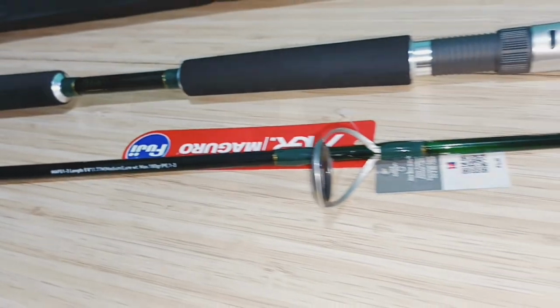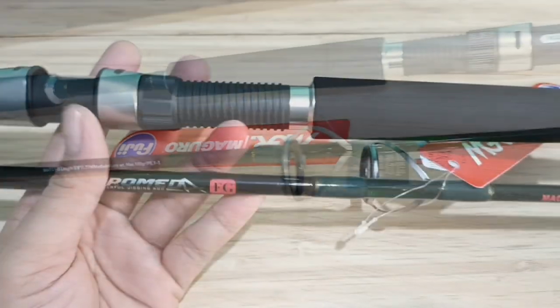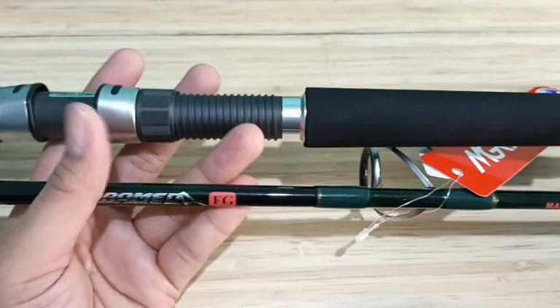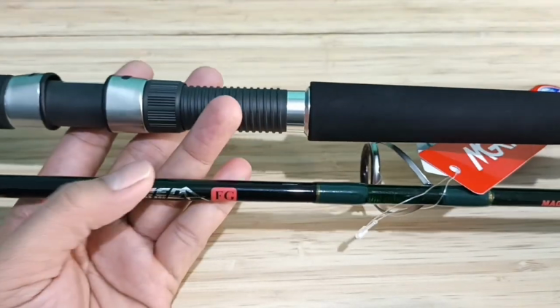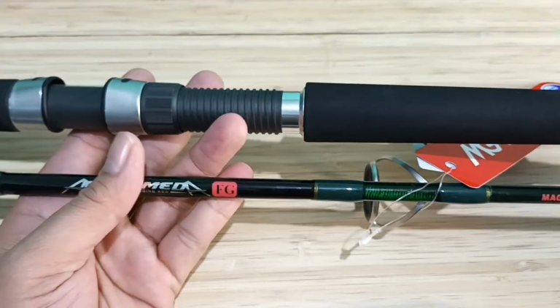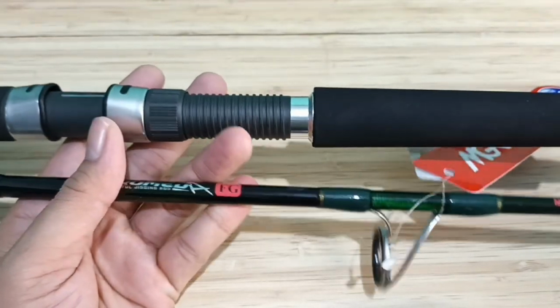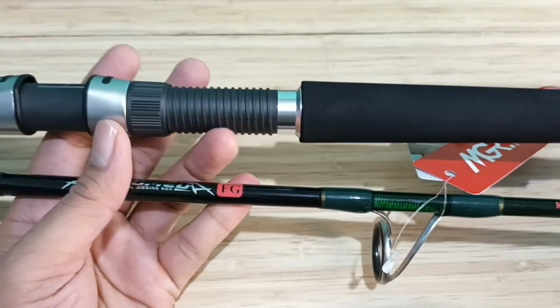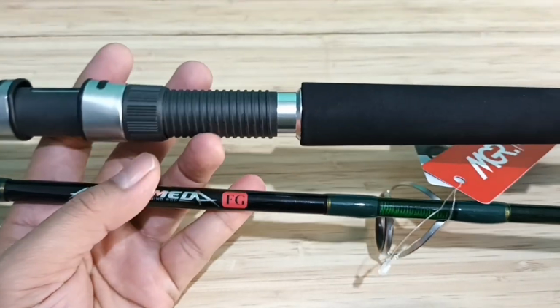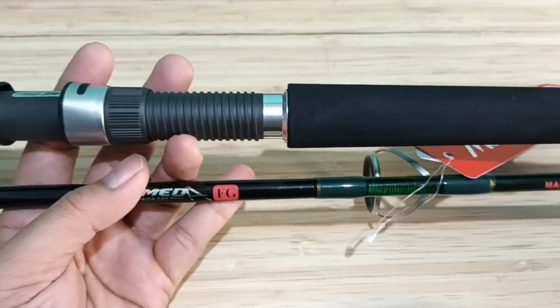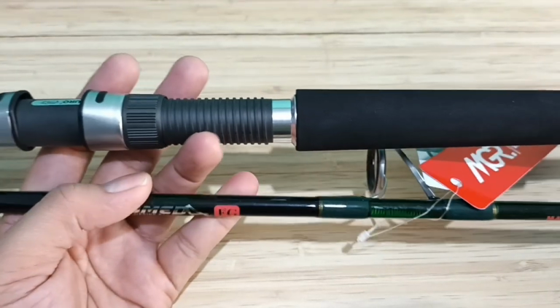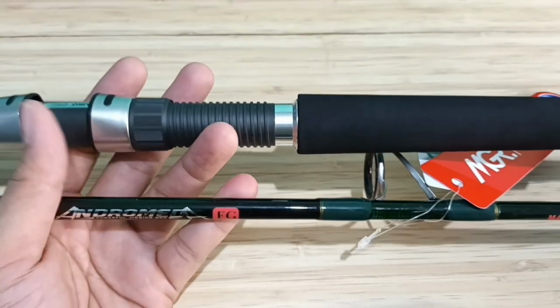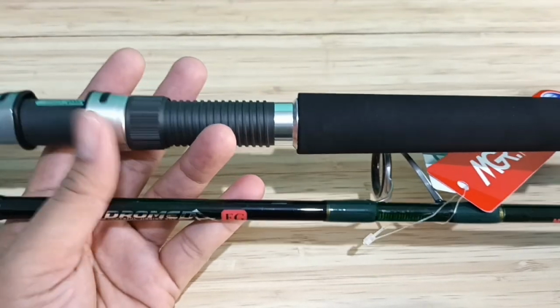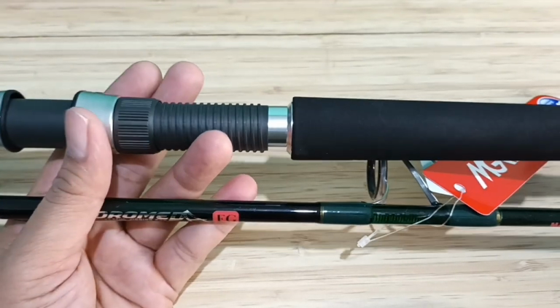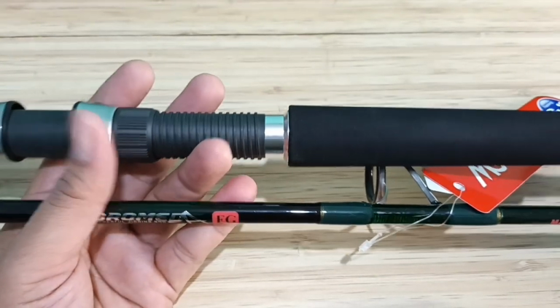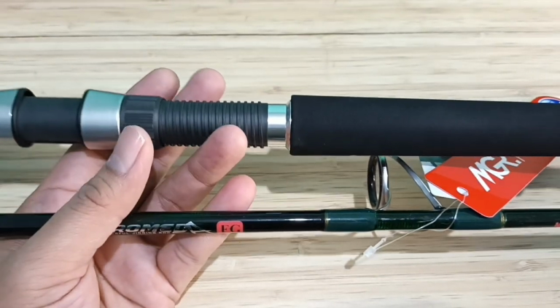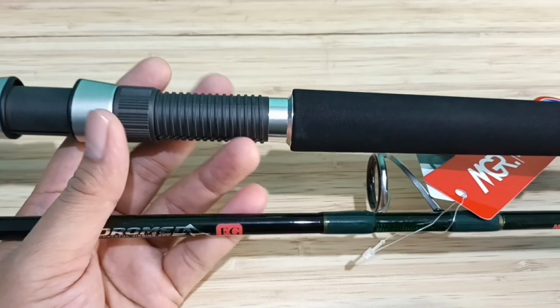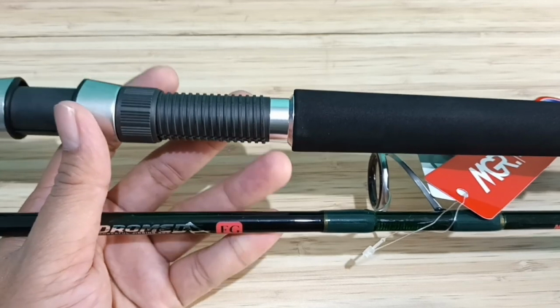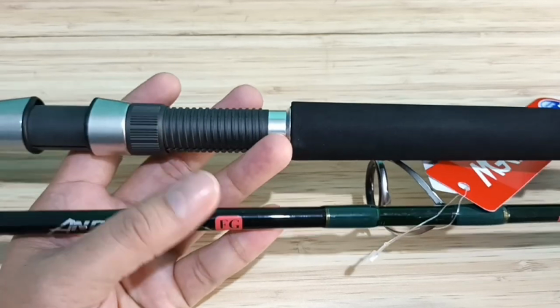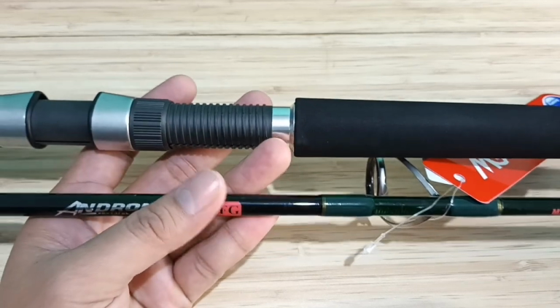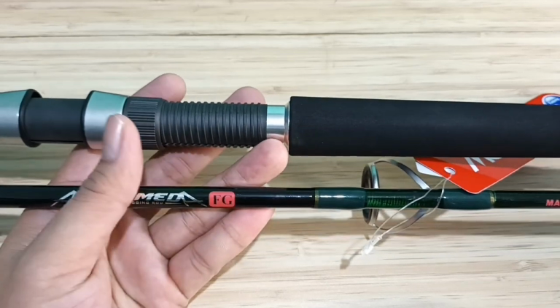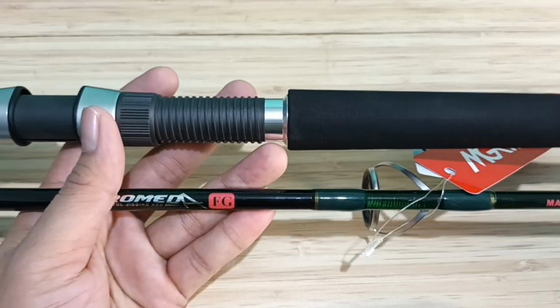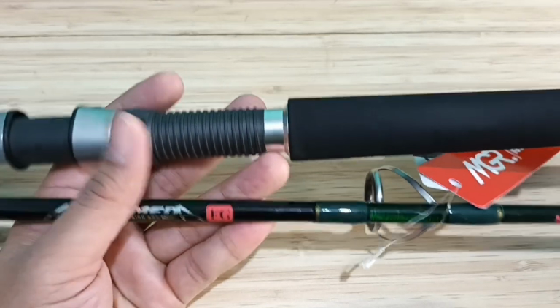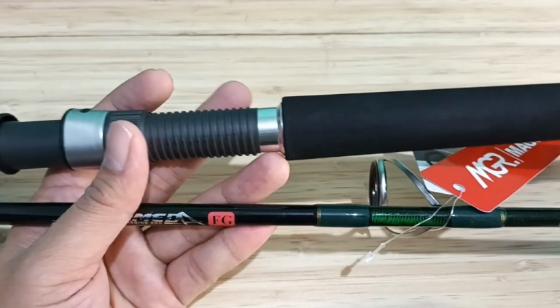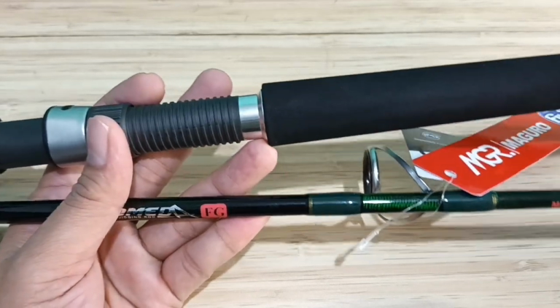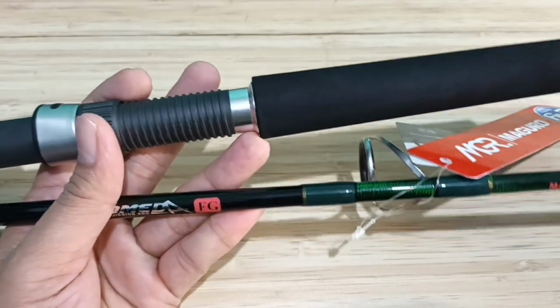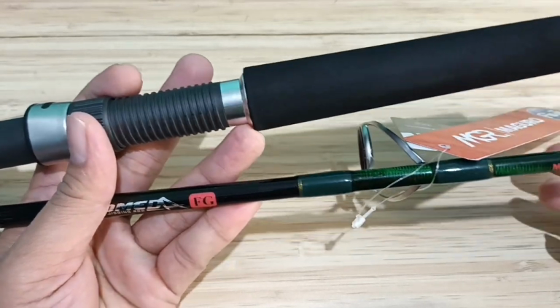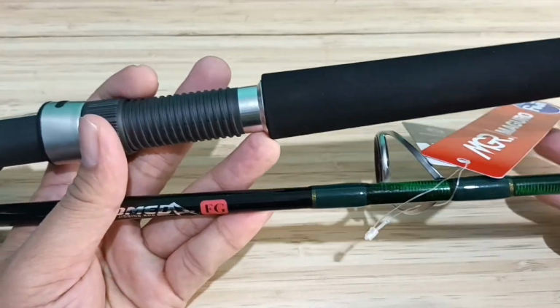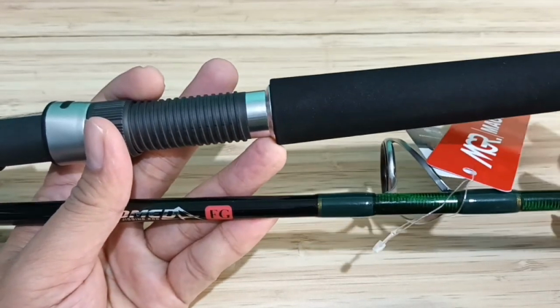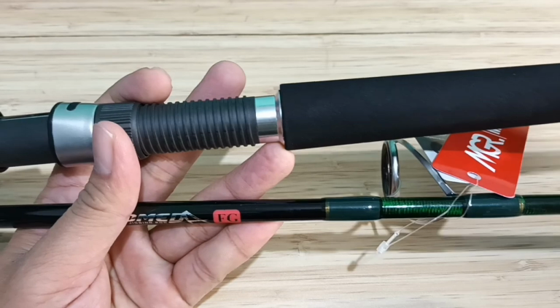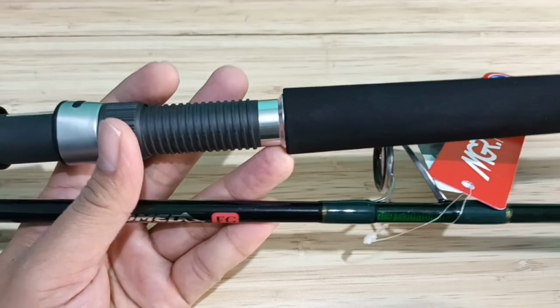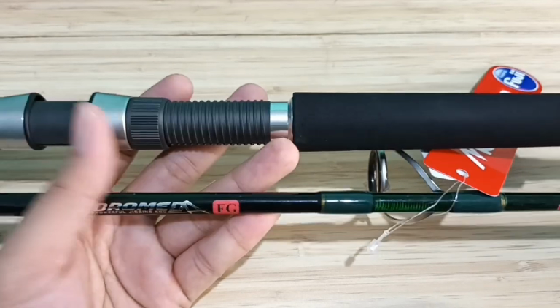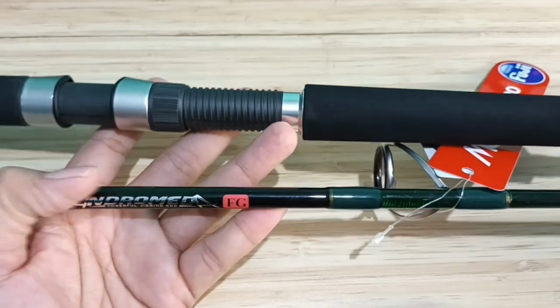Hello, Sahabat Mancing. Assalamualaikum, ketemu lagi dengan saya. Bagaimana kabar Anda? Saya doakan semoga Anda dan keluarga senantiasa bahagia dan sehat selalu.